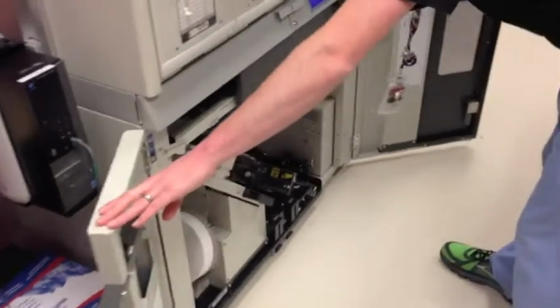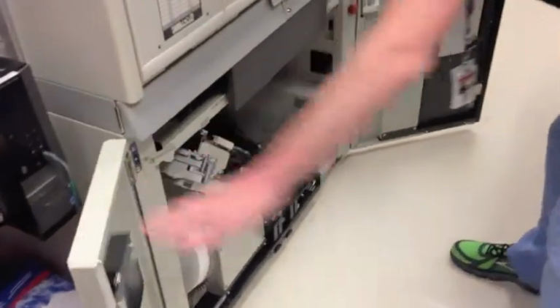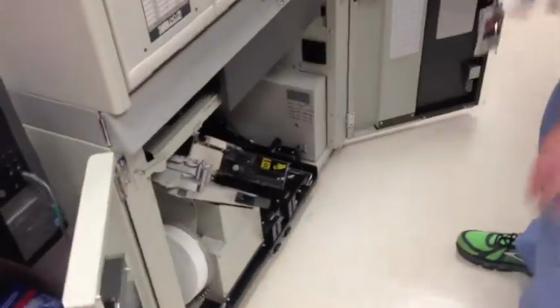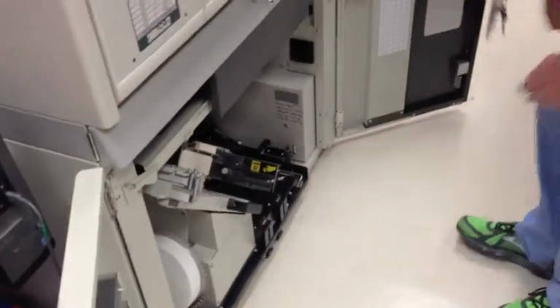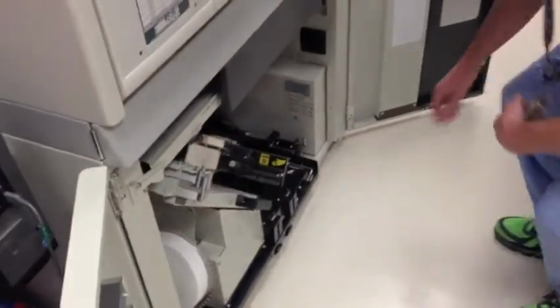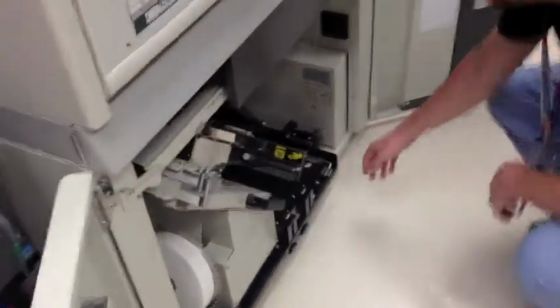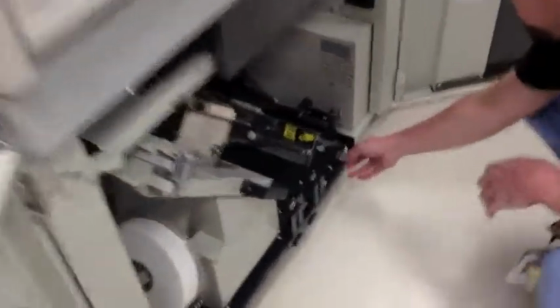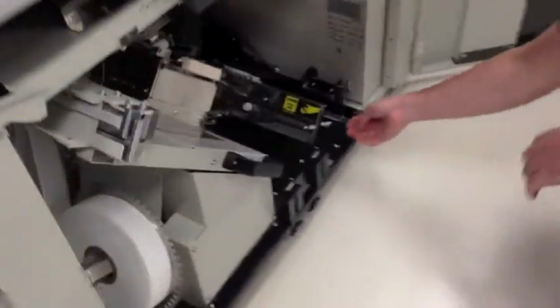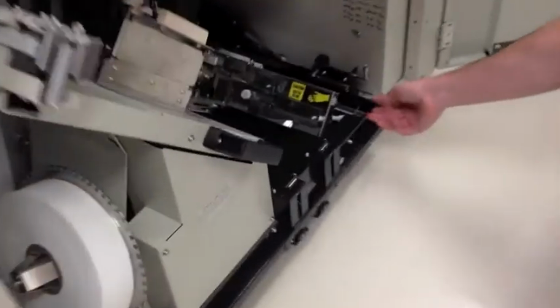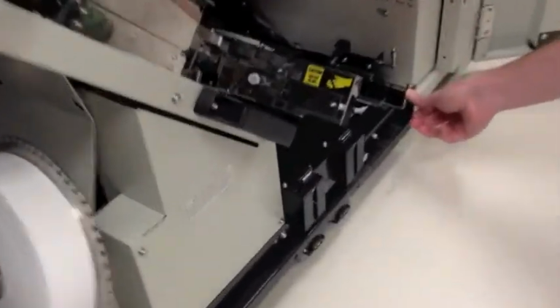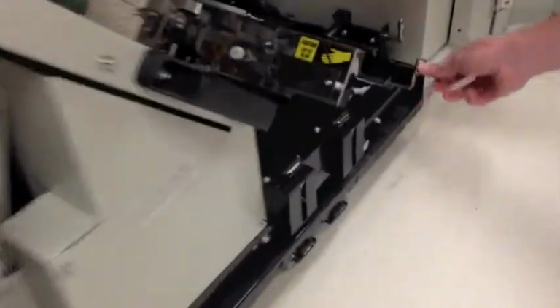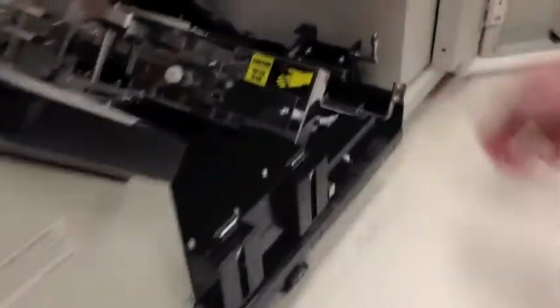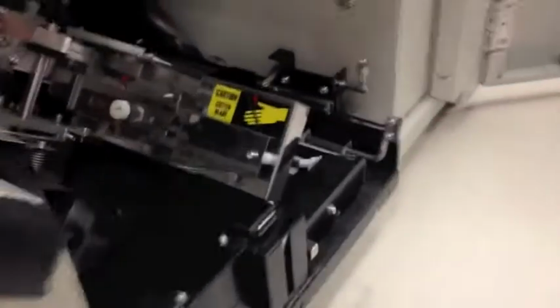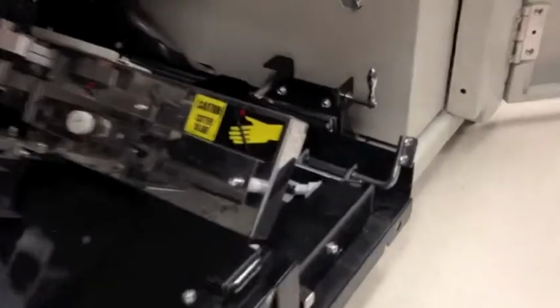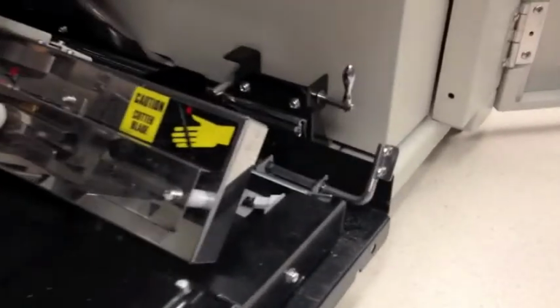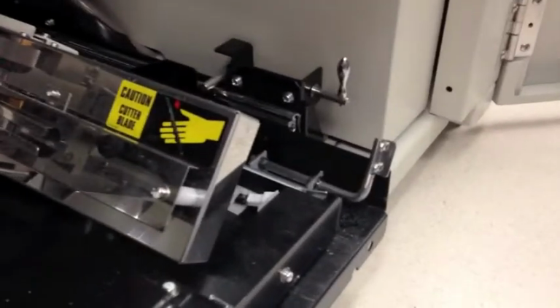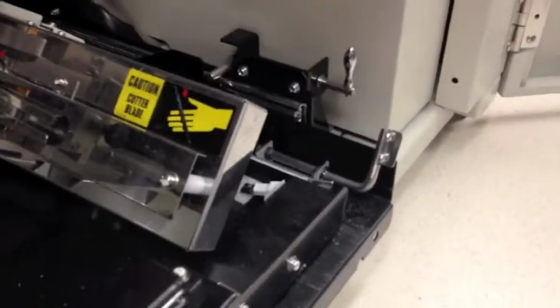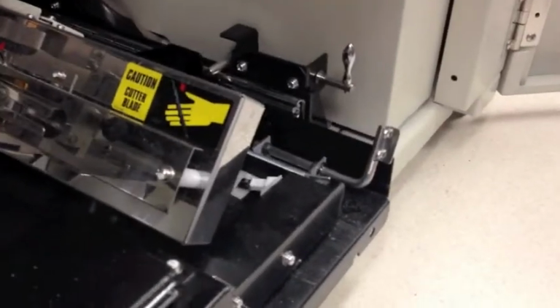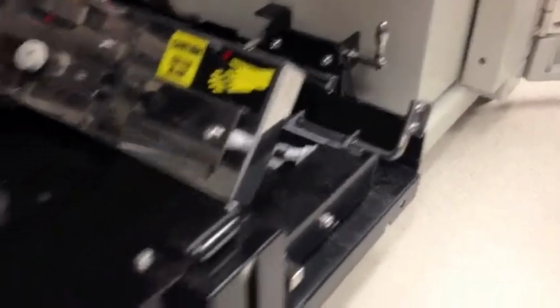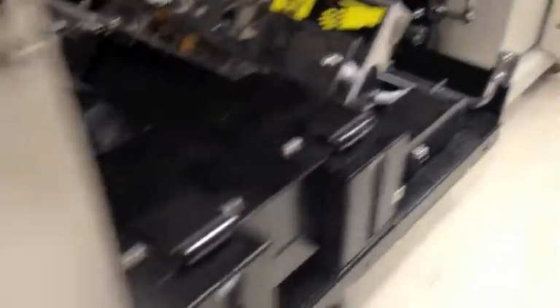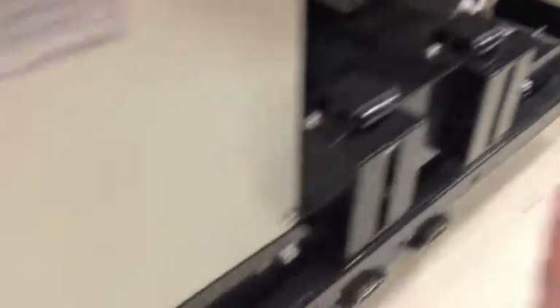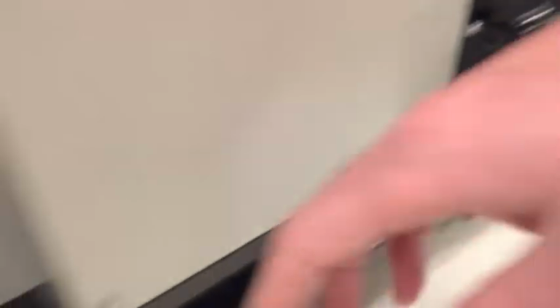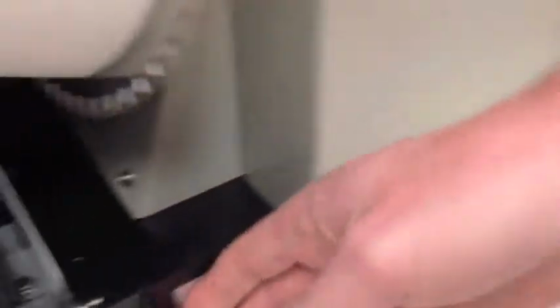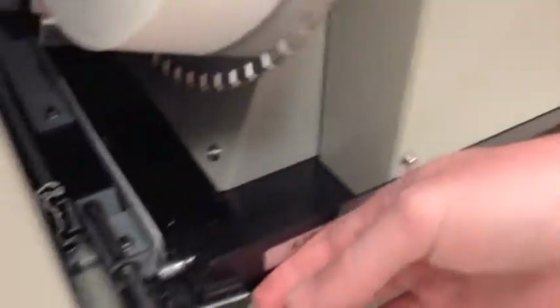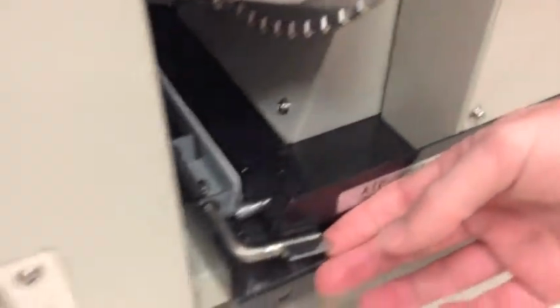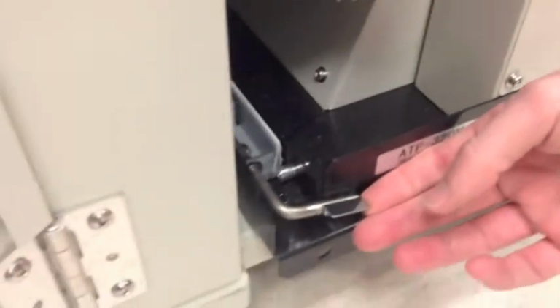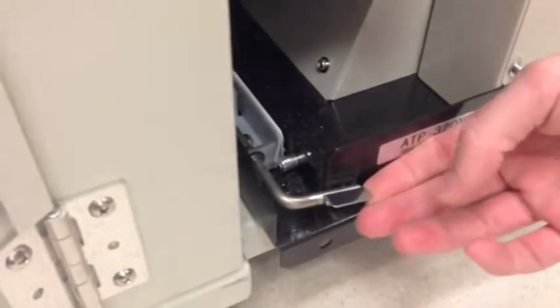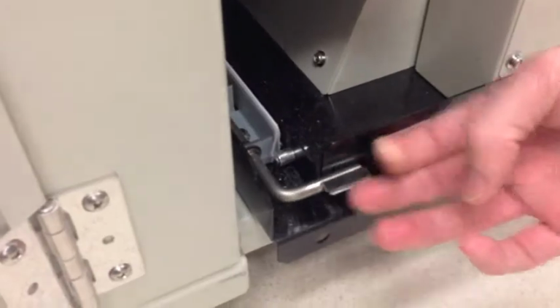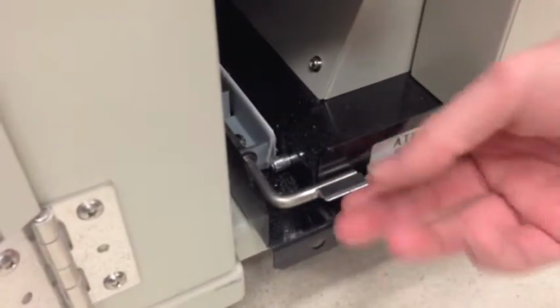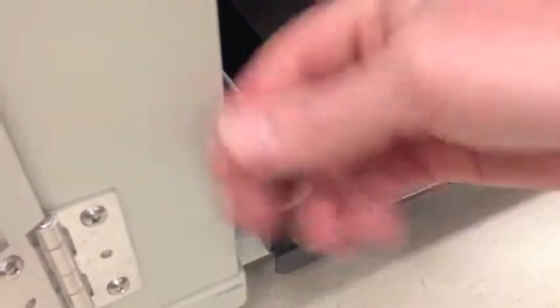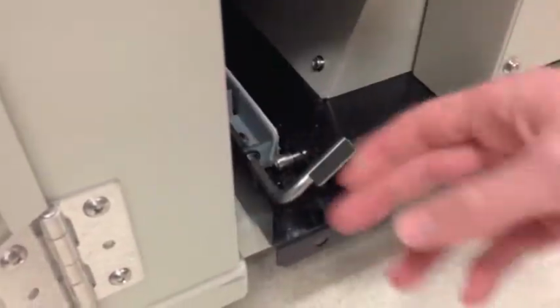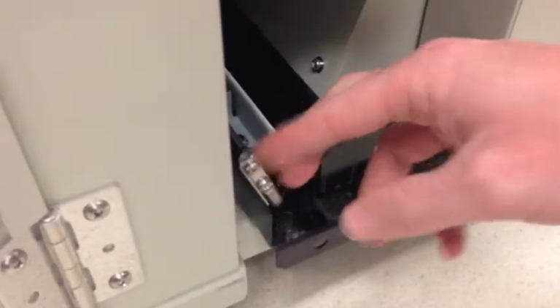Open the lower doors of the packager. Lift the lever at the right and at the left to release the LPU and its trolley.